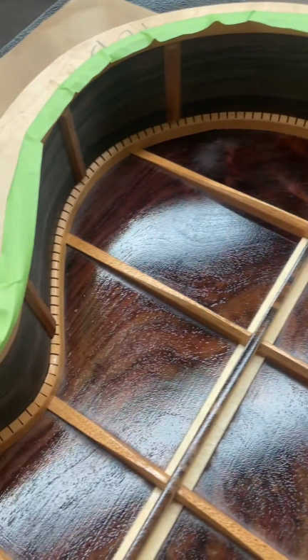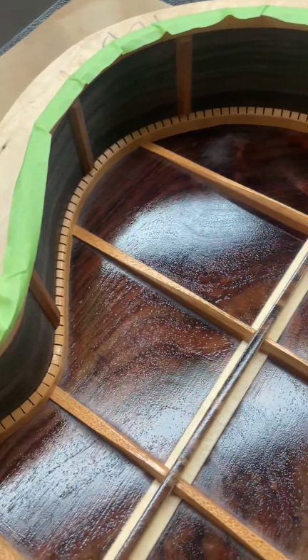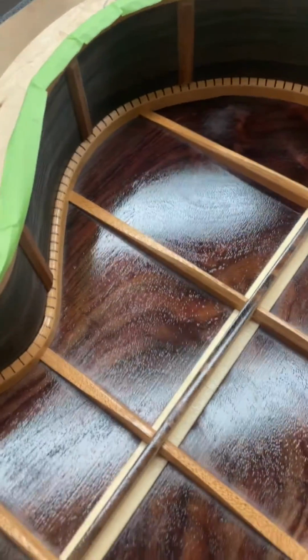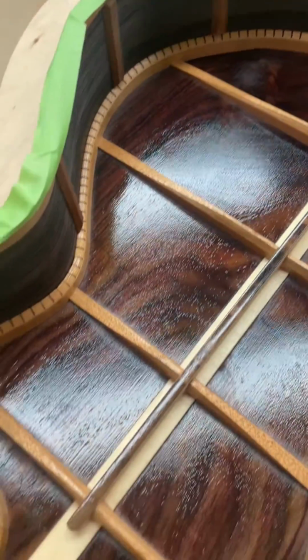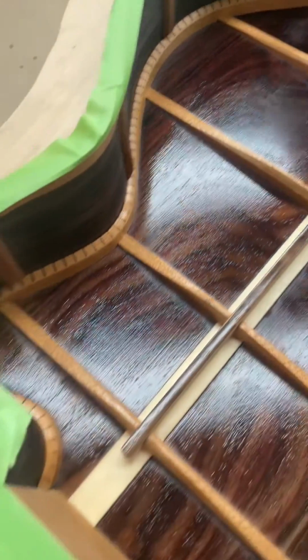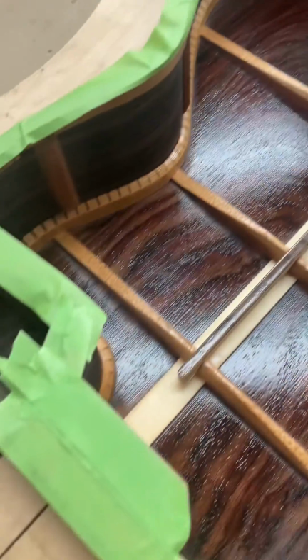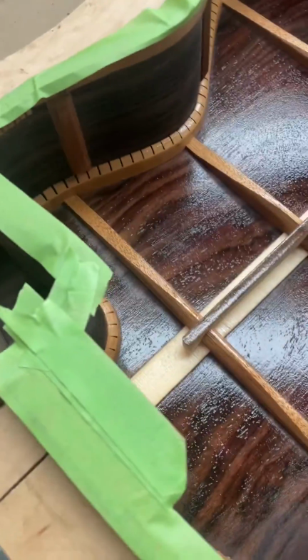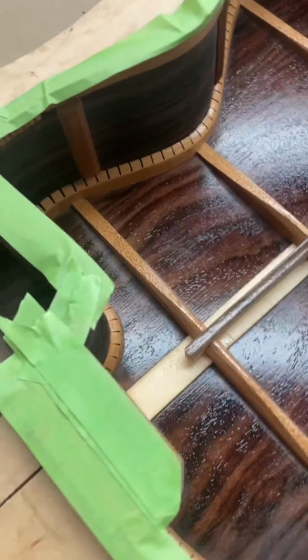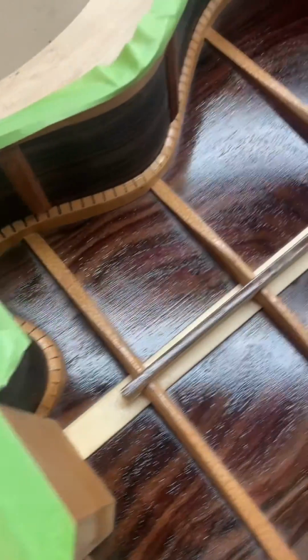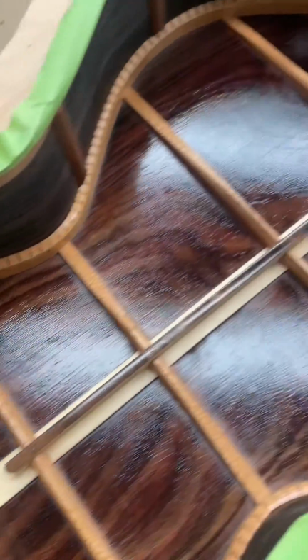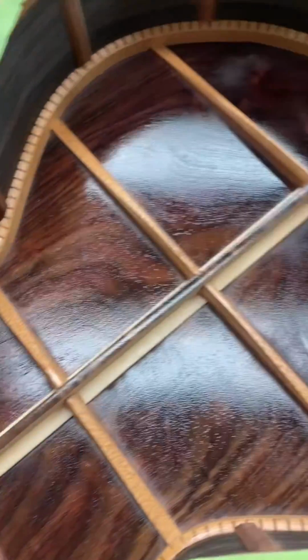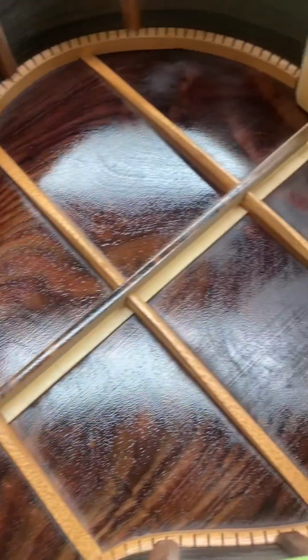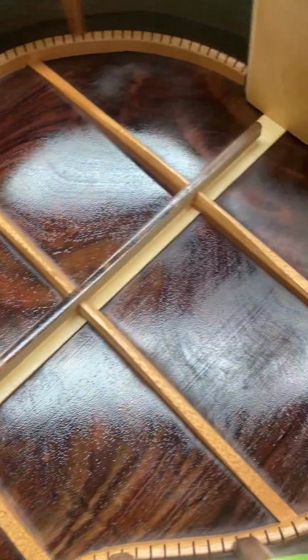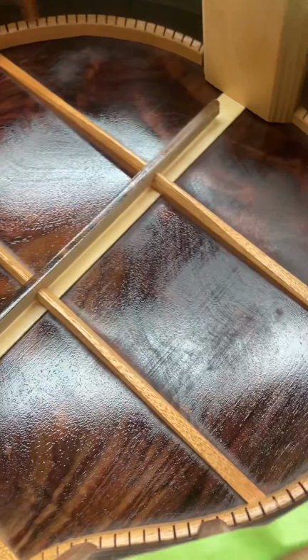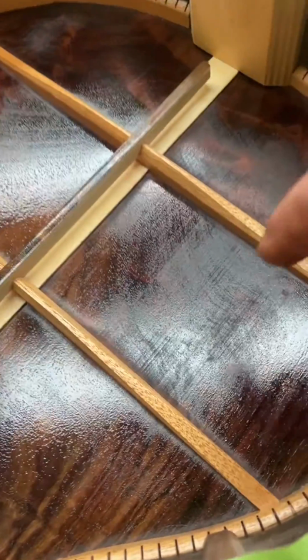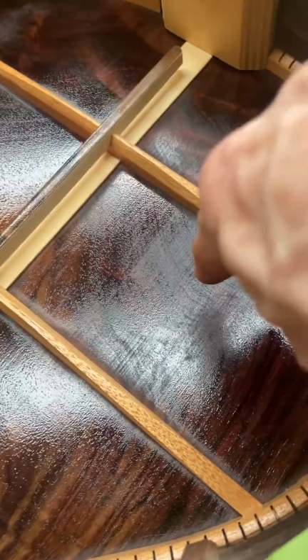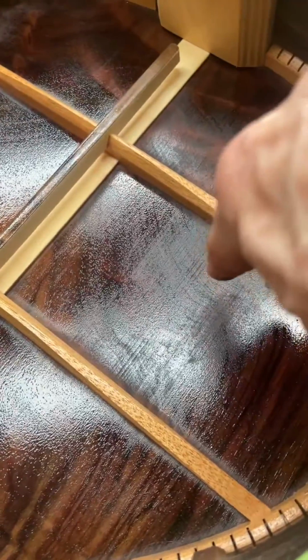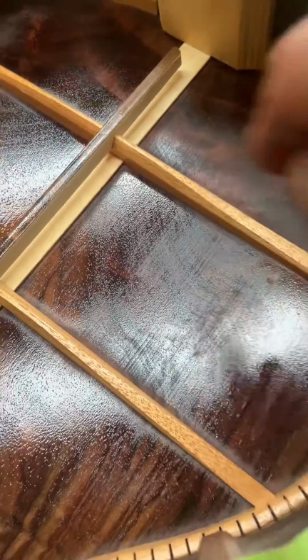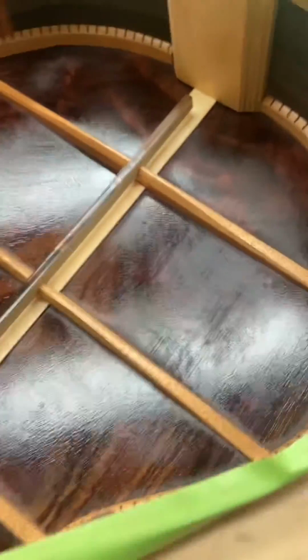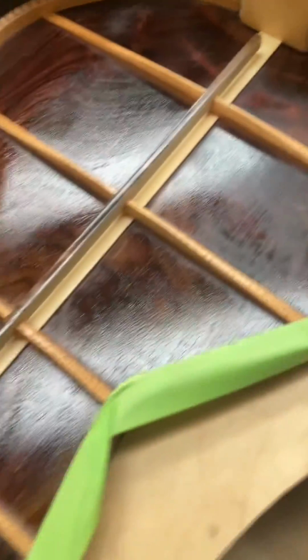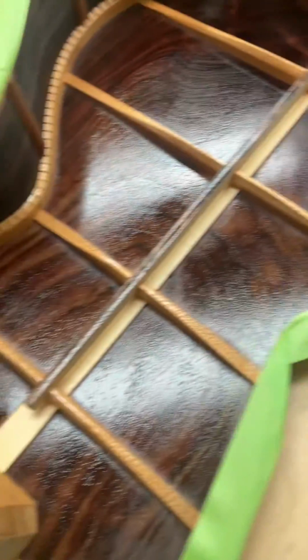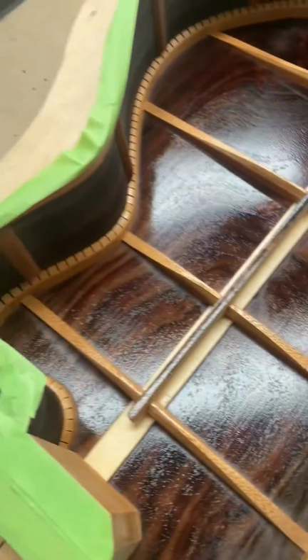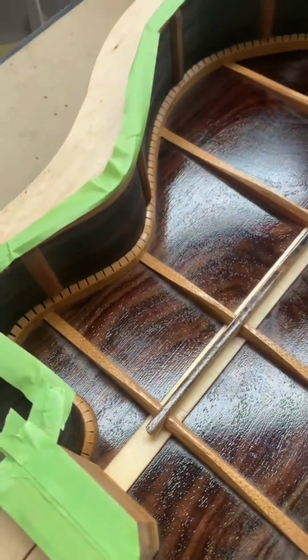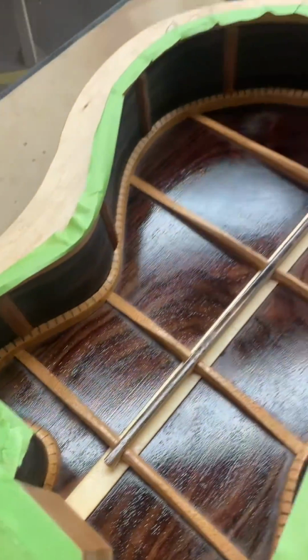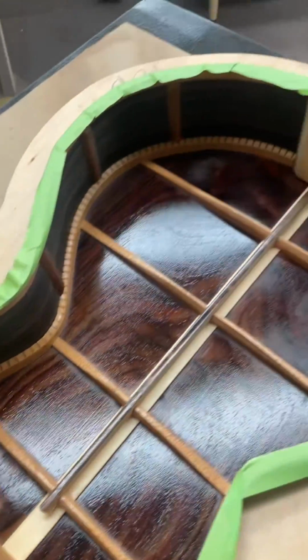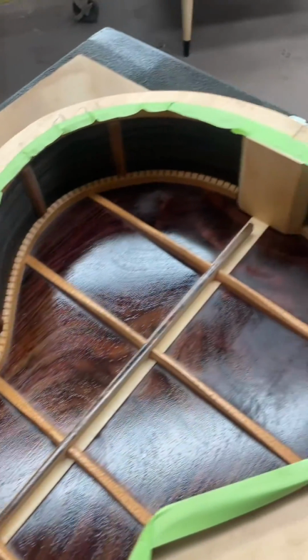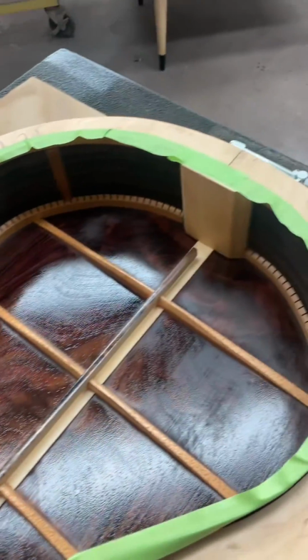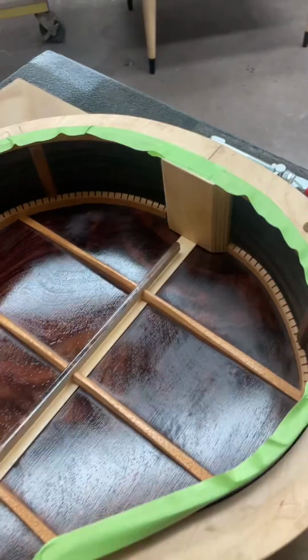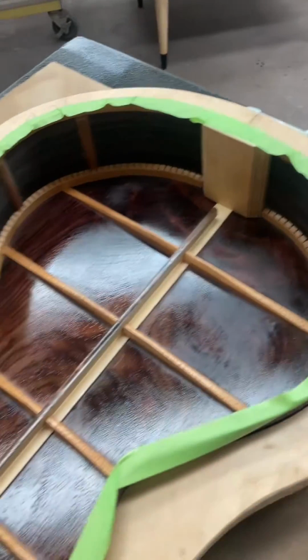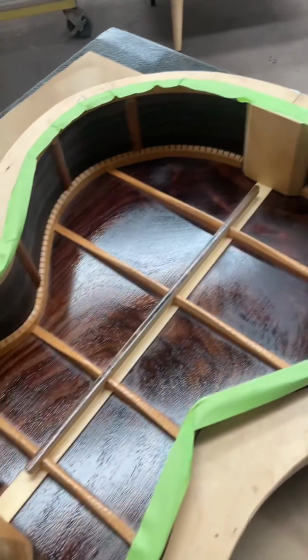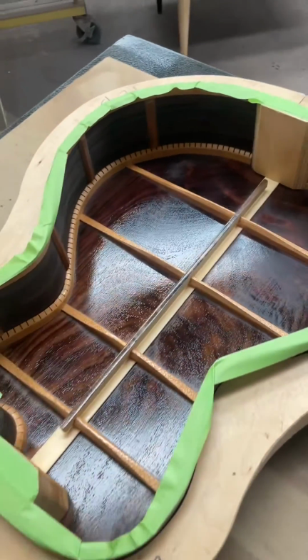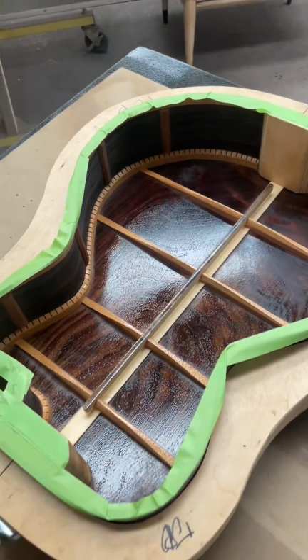That glossy finish you're seeing right now will dry back to be more flat, like it's doing right over there. We'll come back in about 30 minutes and take a look at it.